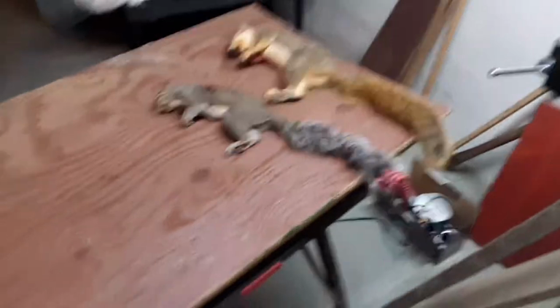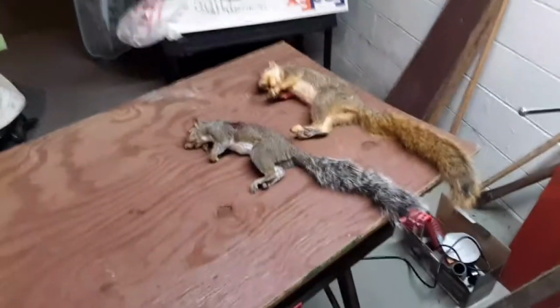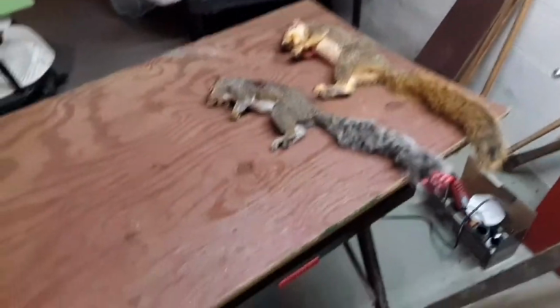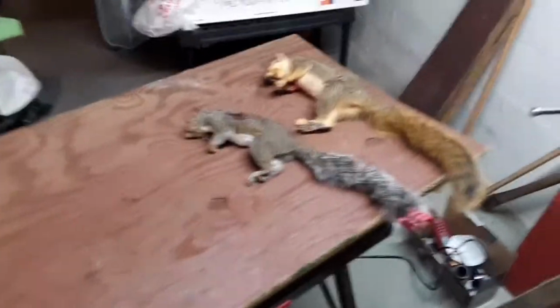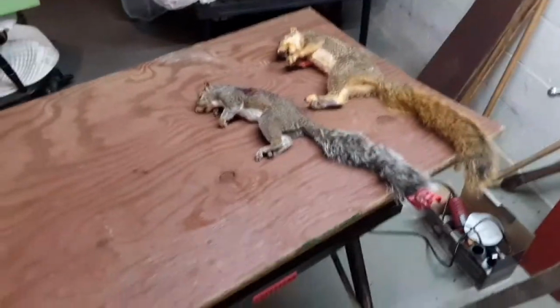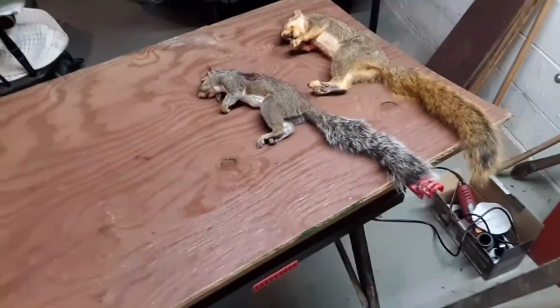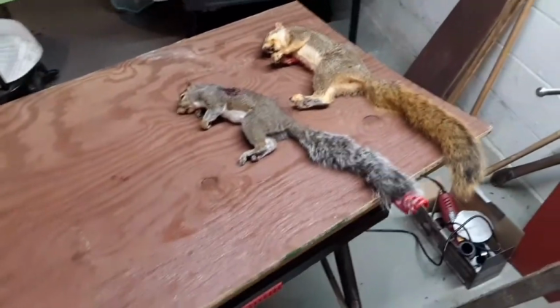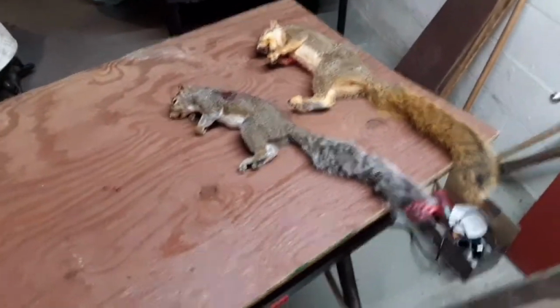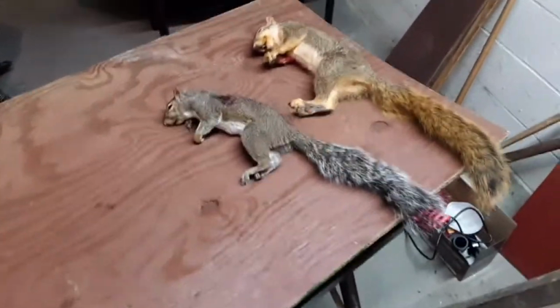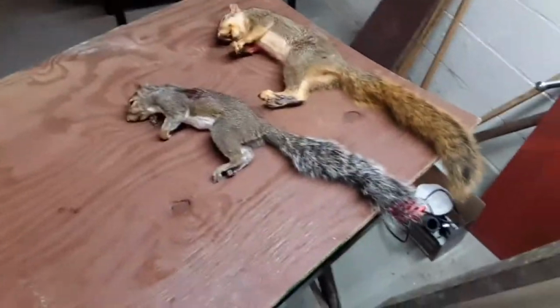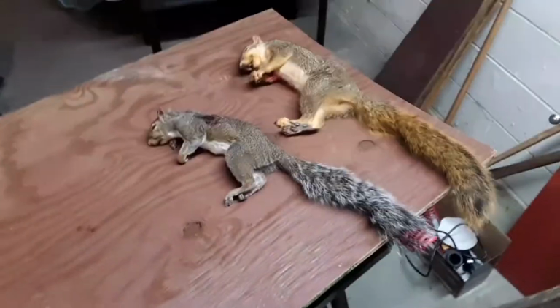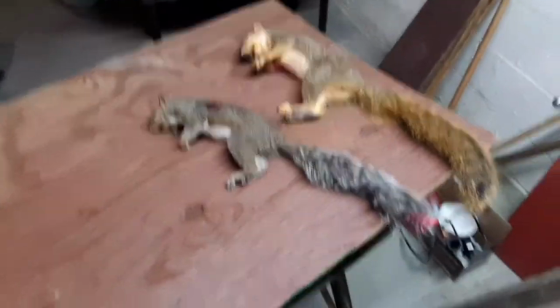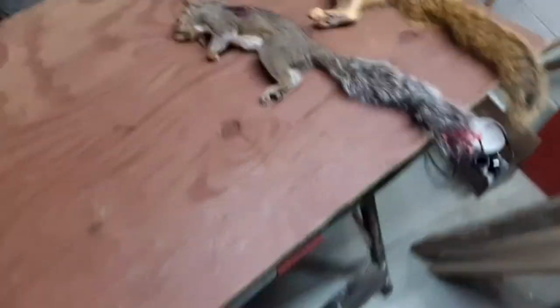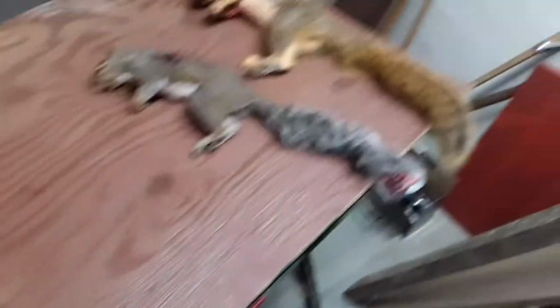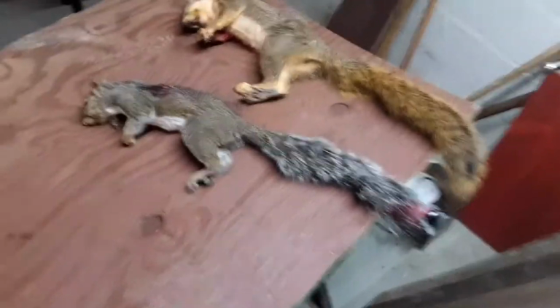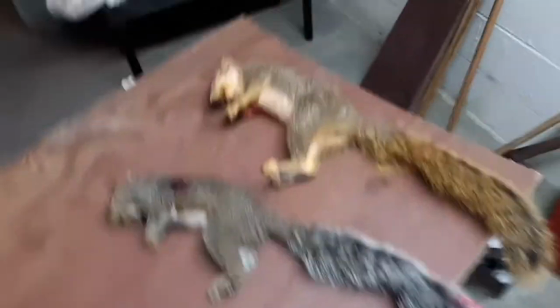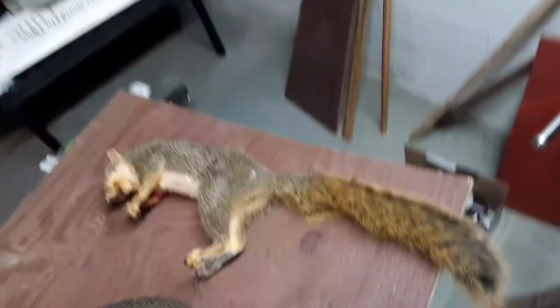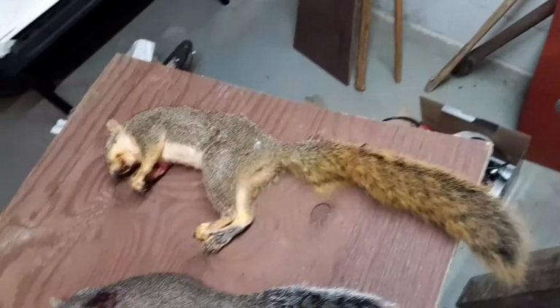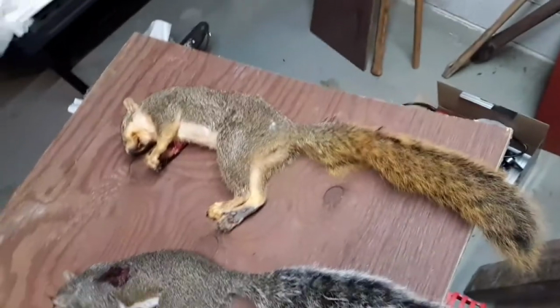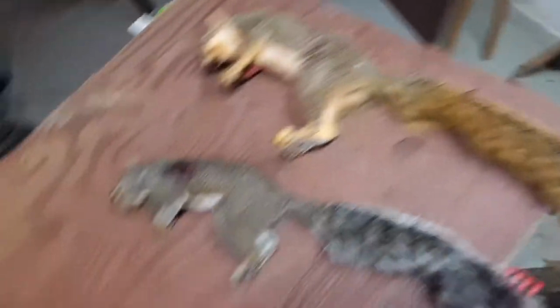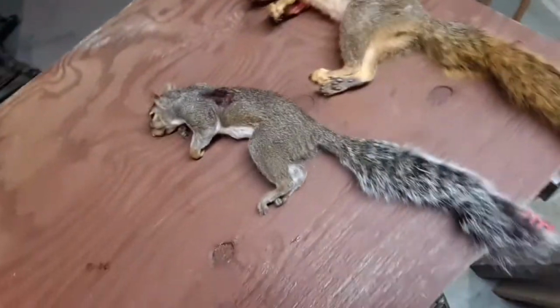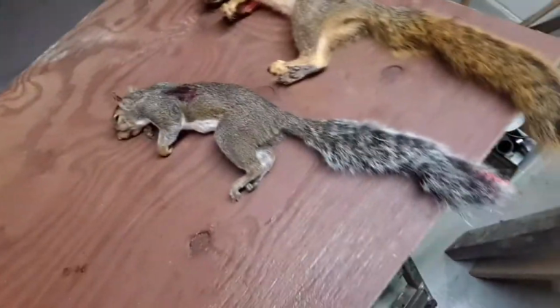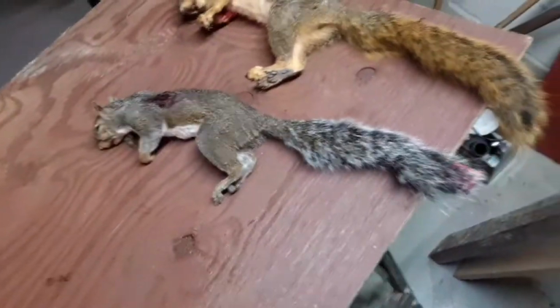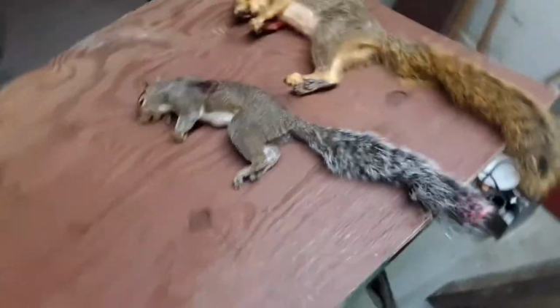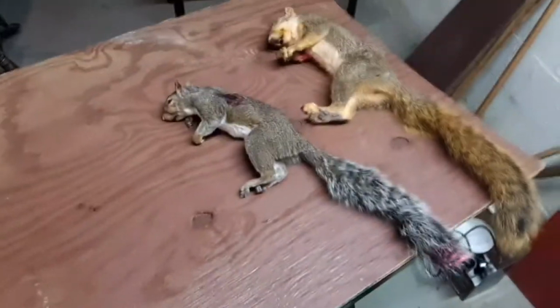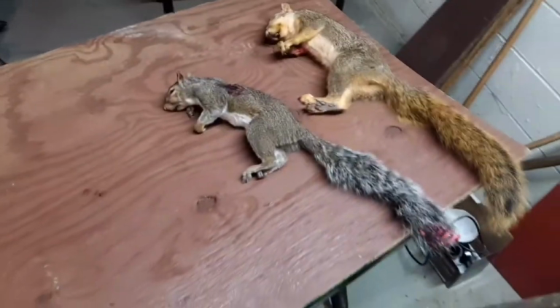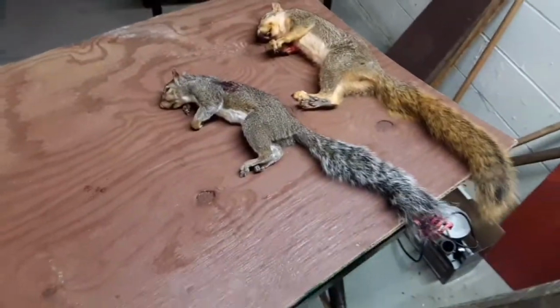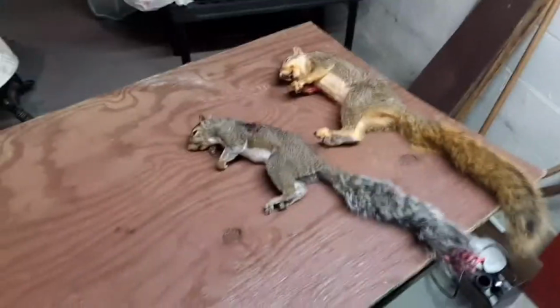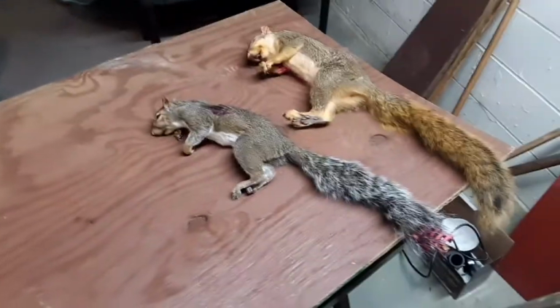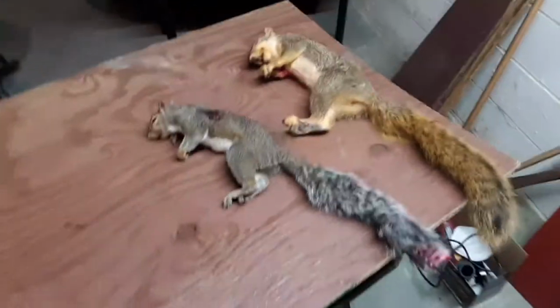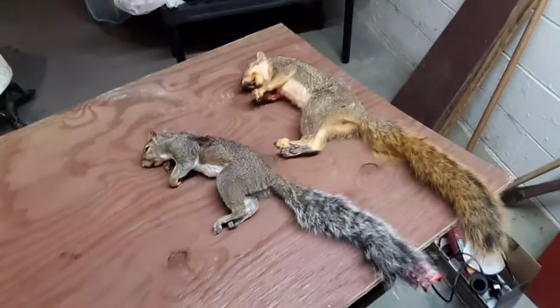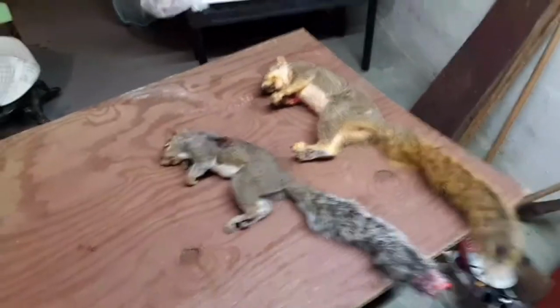Hey guys, Big Al here with another squirrel hunting update. Today I got this nice fox squirrel, this gray squirrel, and then I got another red squirrel this evening.